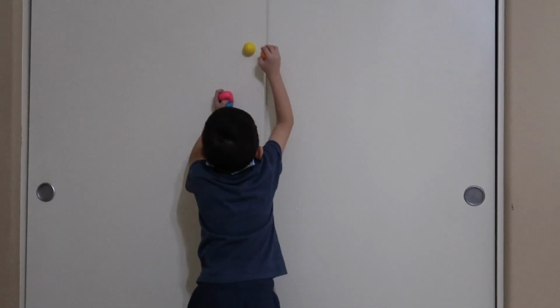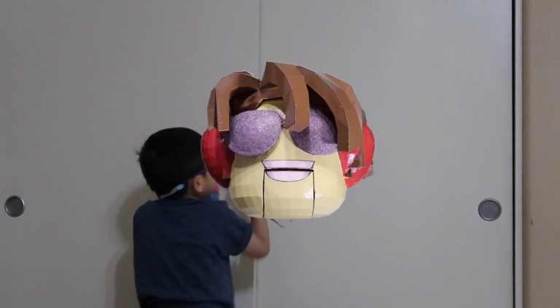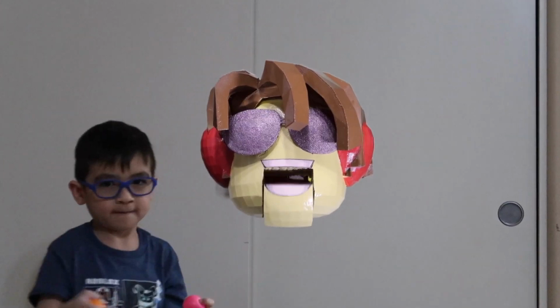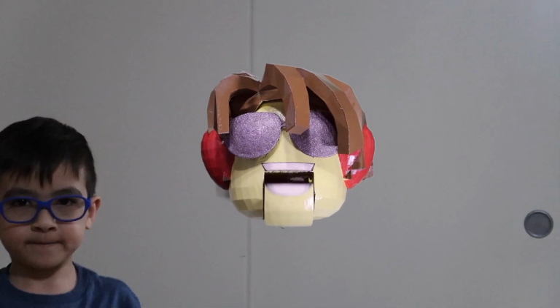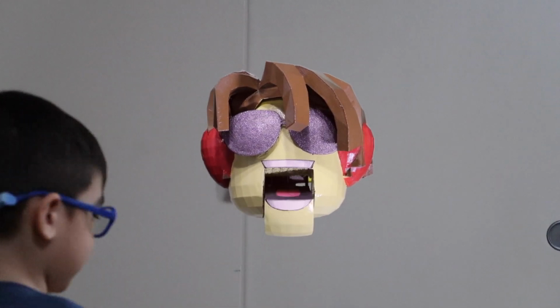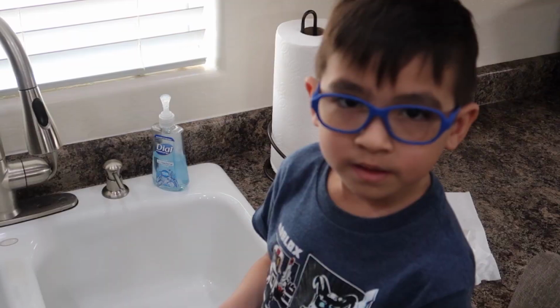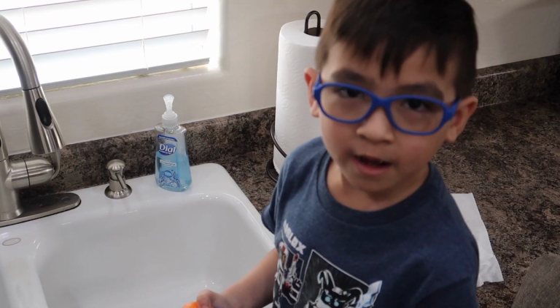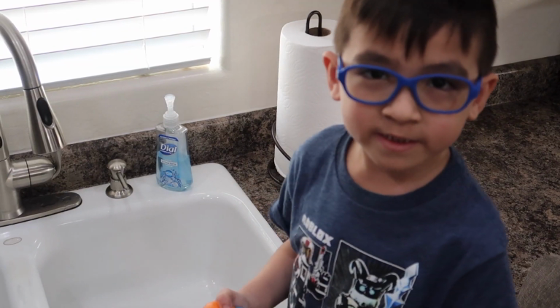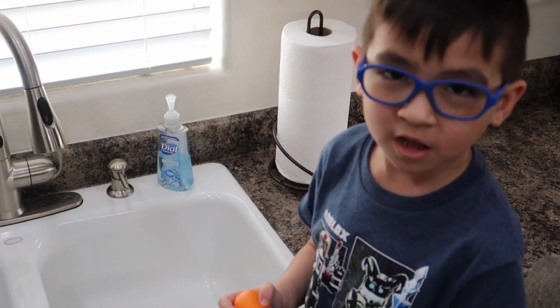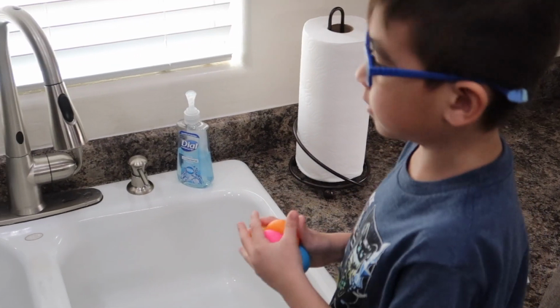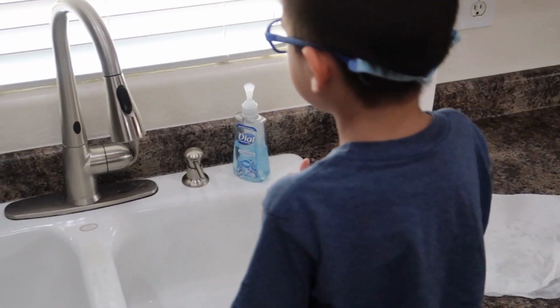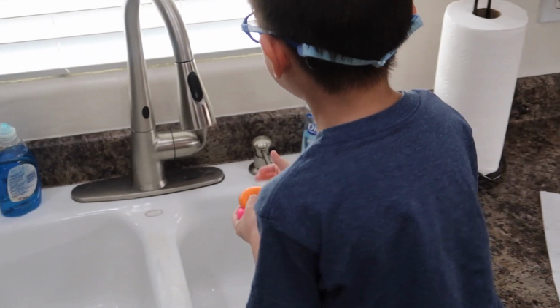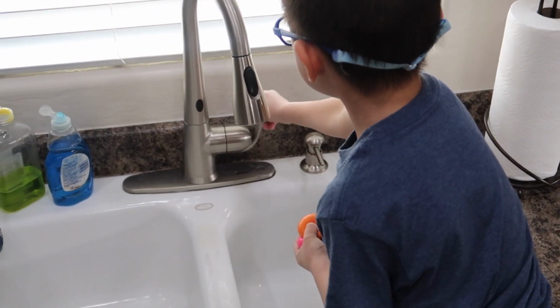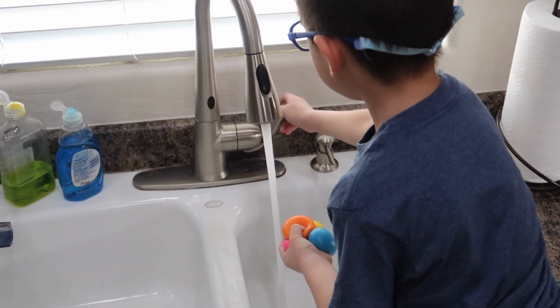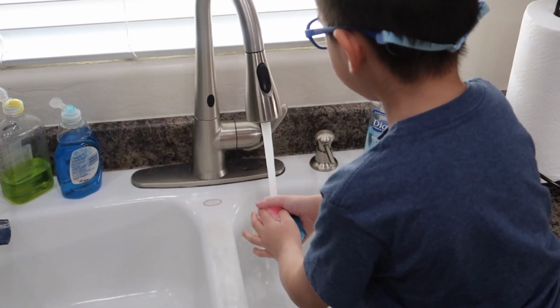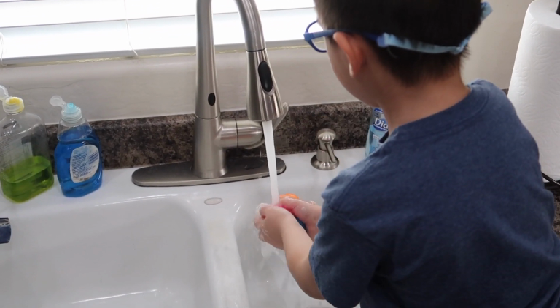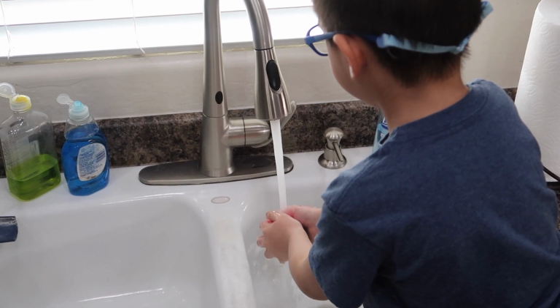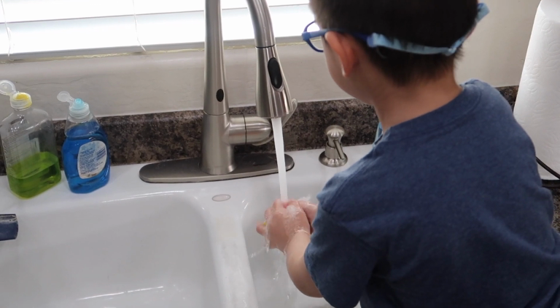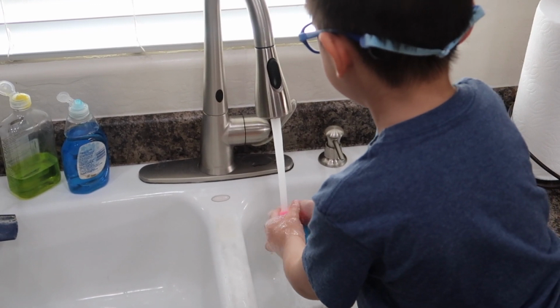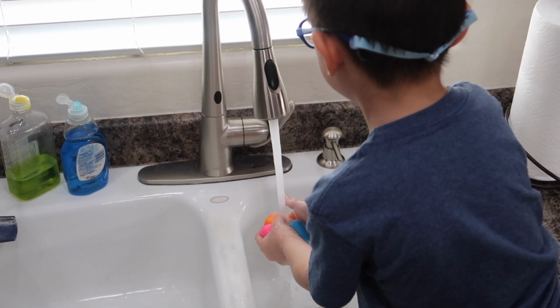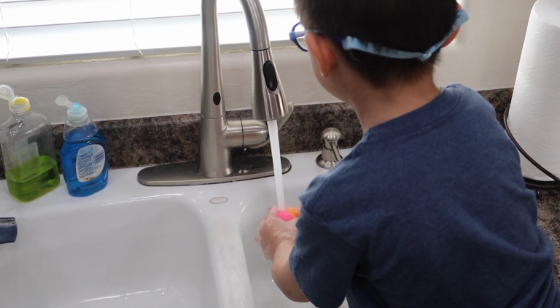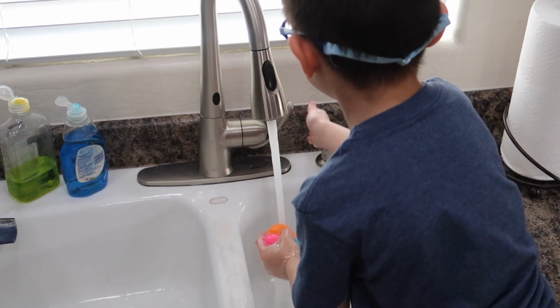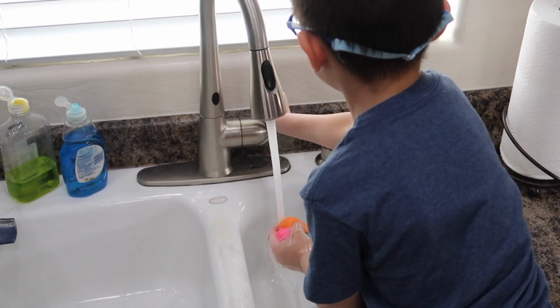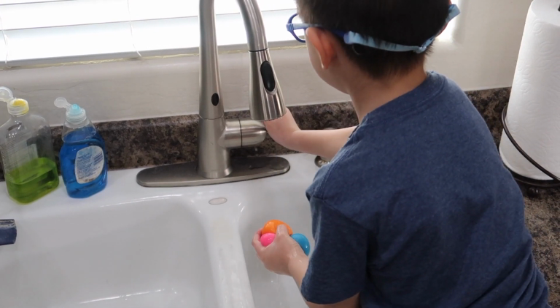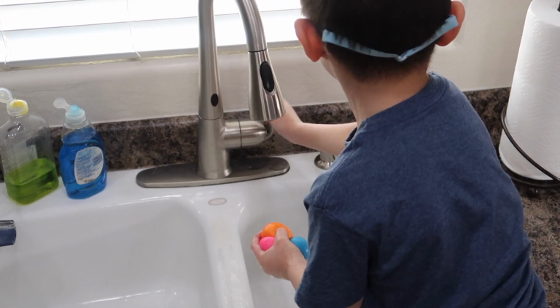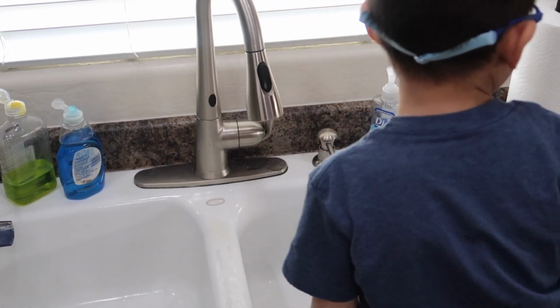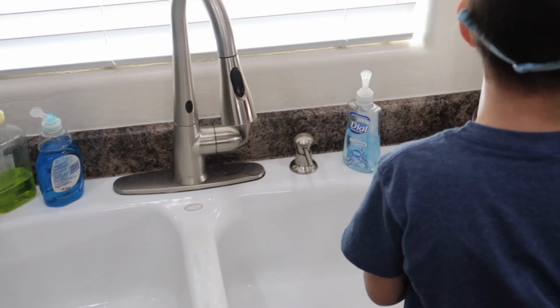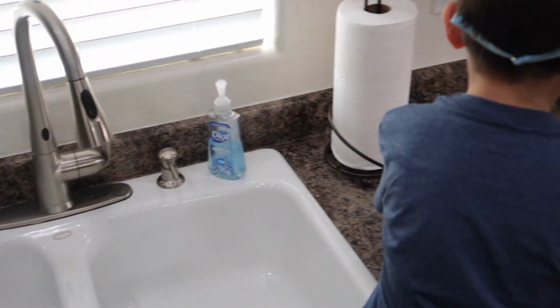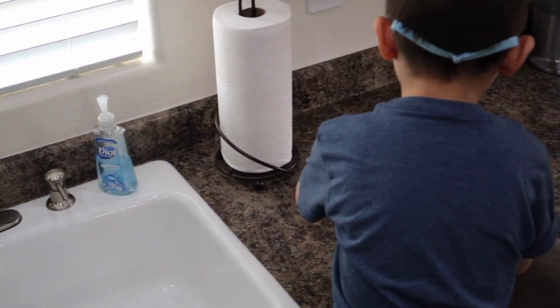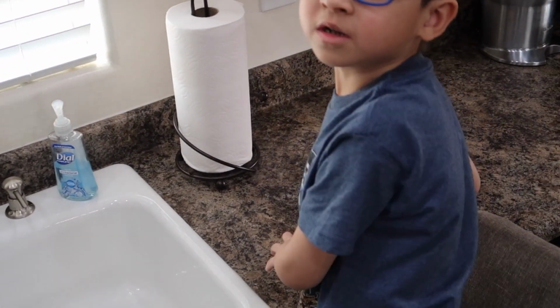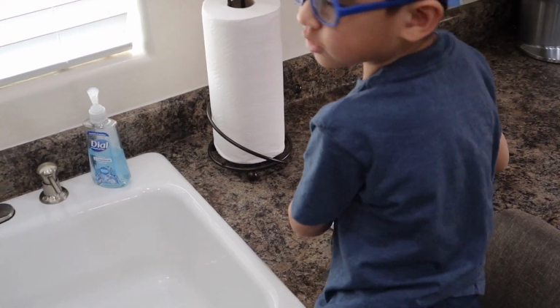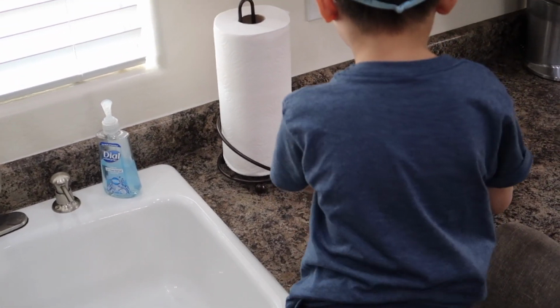How do you clean your Globbles, JDen? How to clean your Globbles. First, rinse them. Next, dry them.